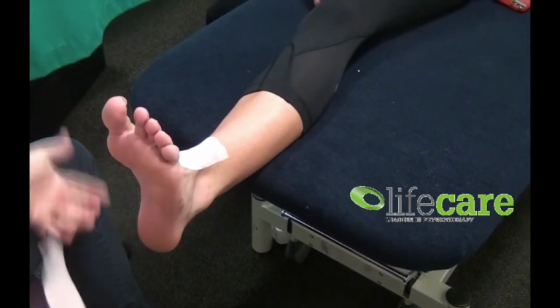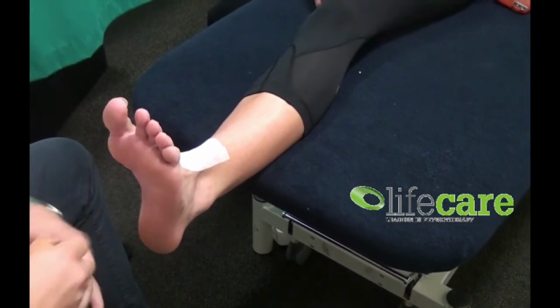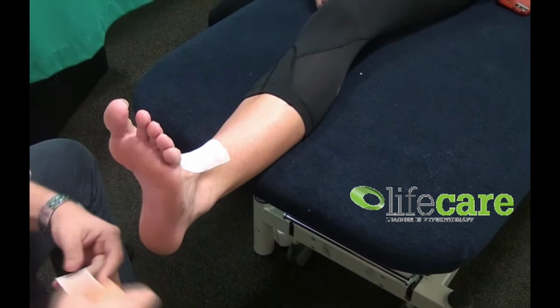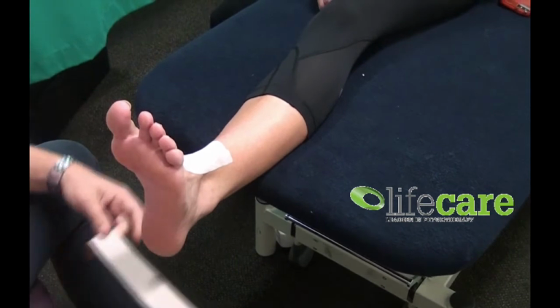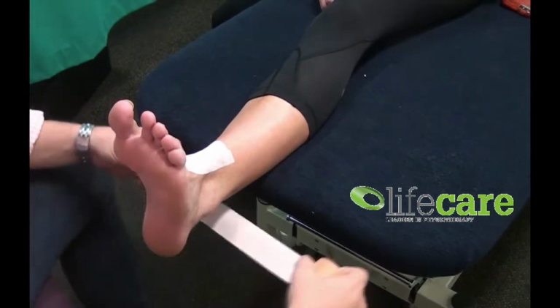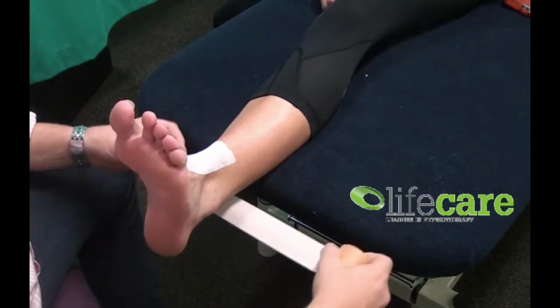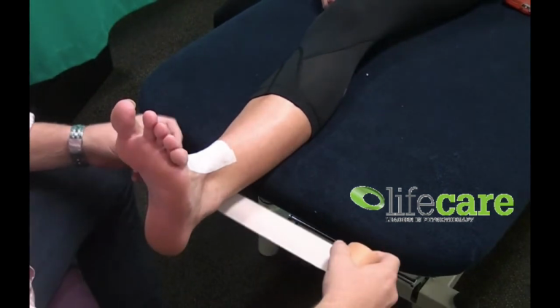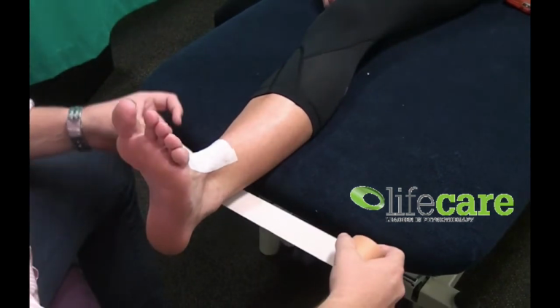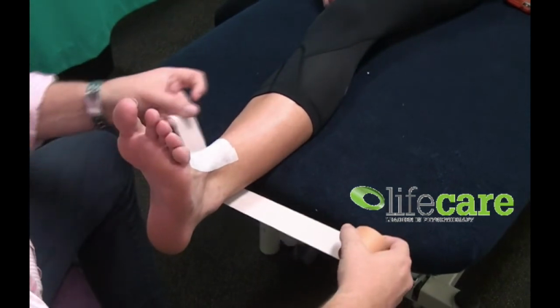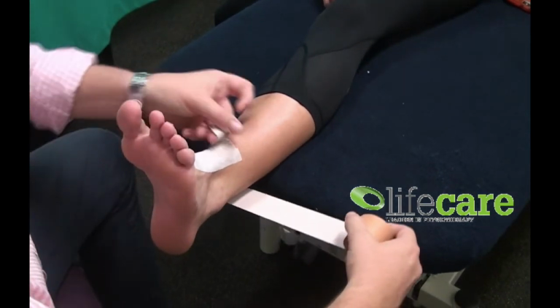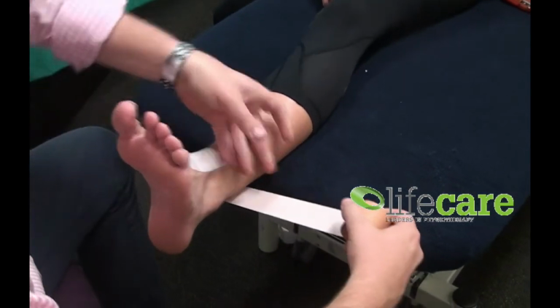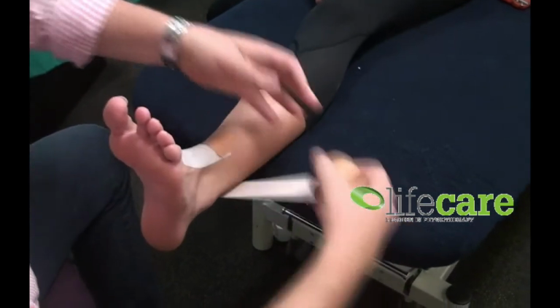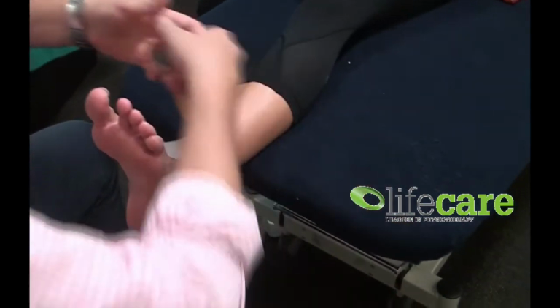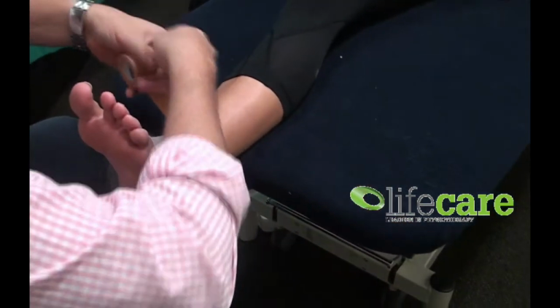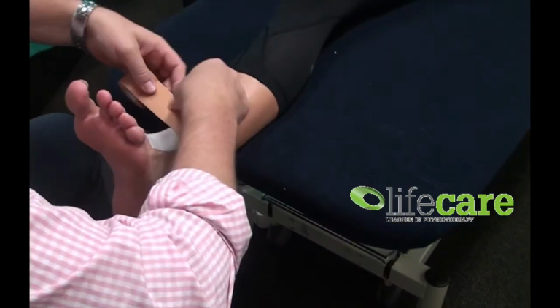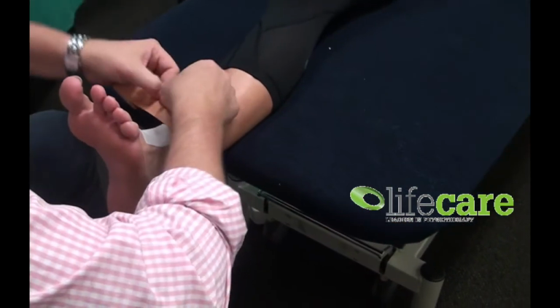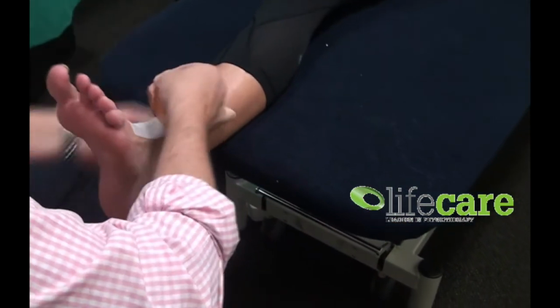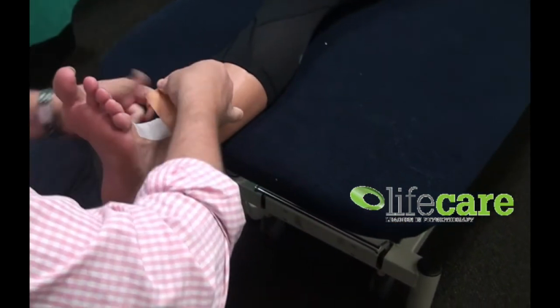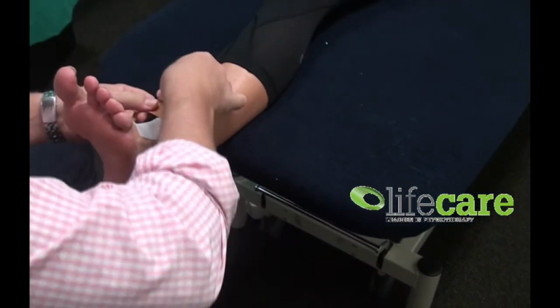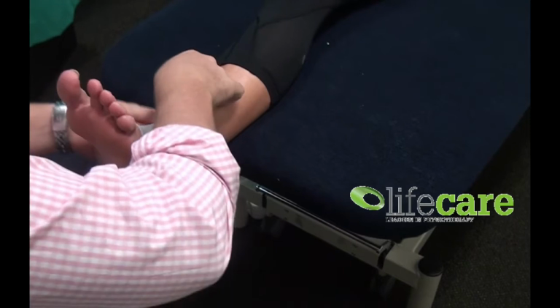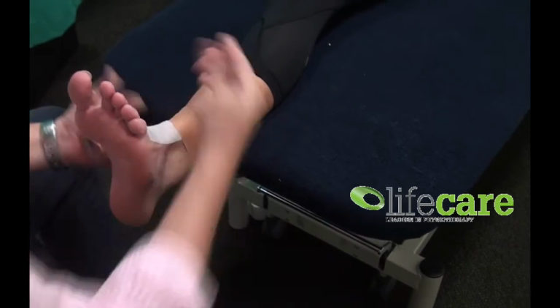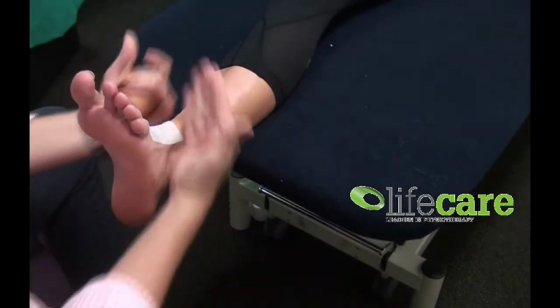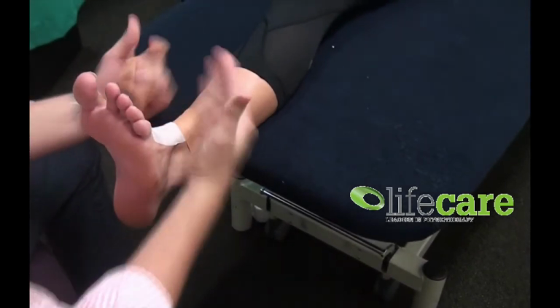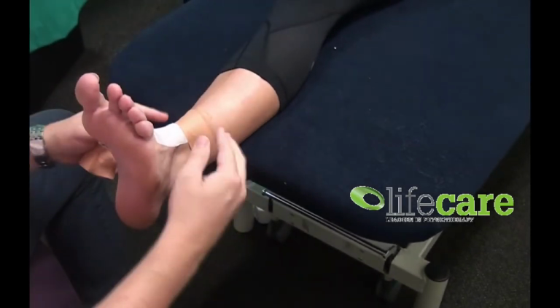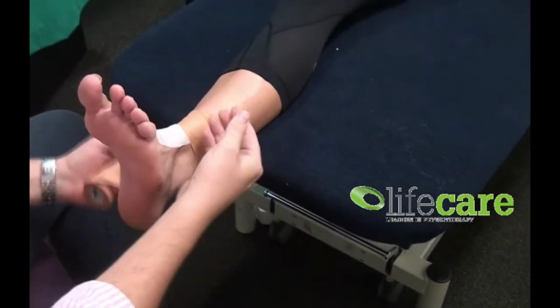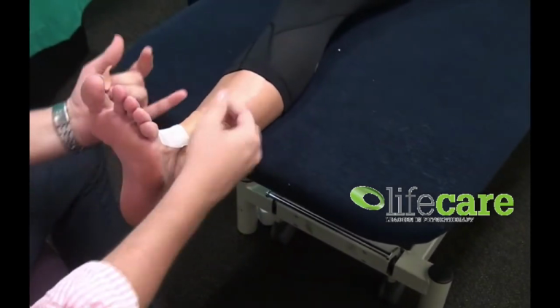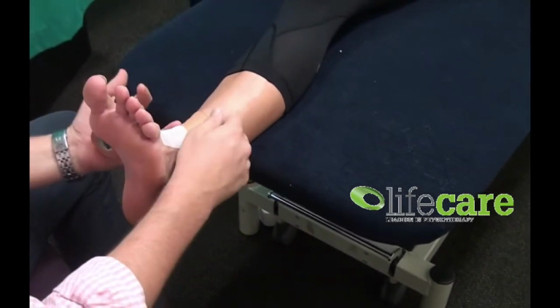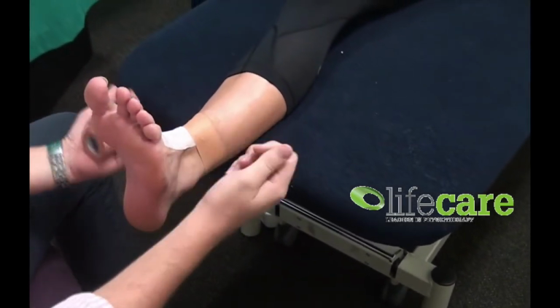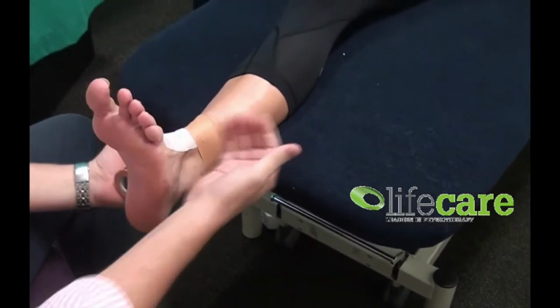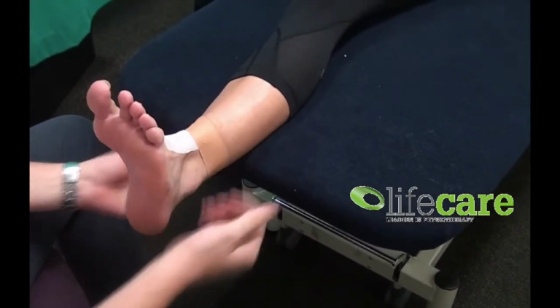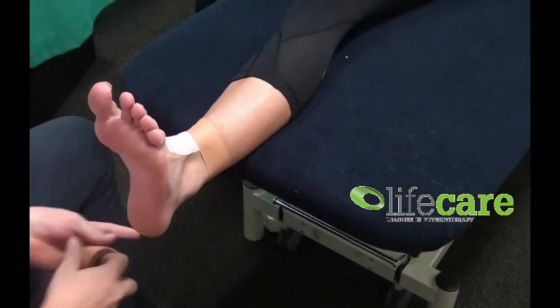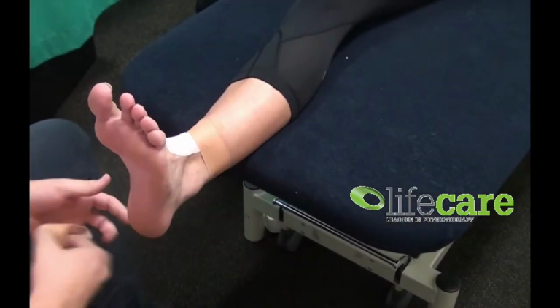First things first, when you do an anchor, you're going to come up the top. It's always nice to just angle the tape ever so slightly up, and by doing that, when you pull it off it gets a little bit more comfortable.